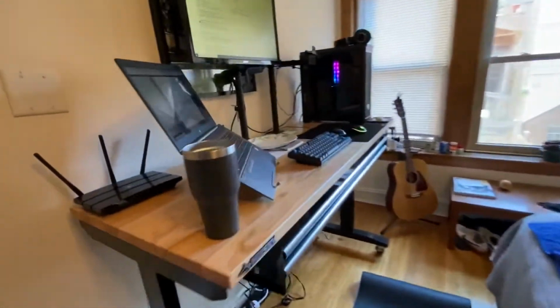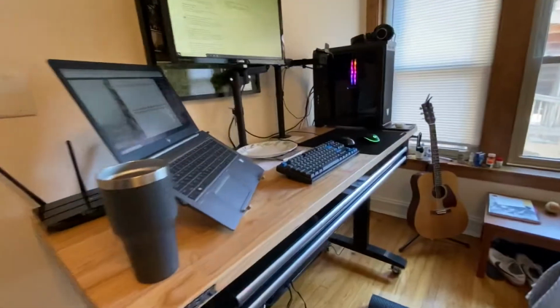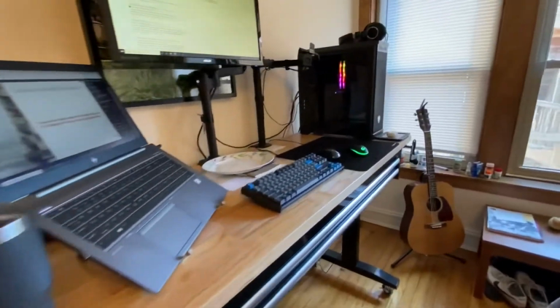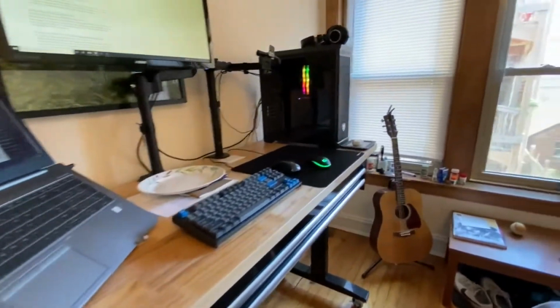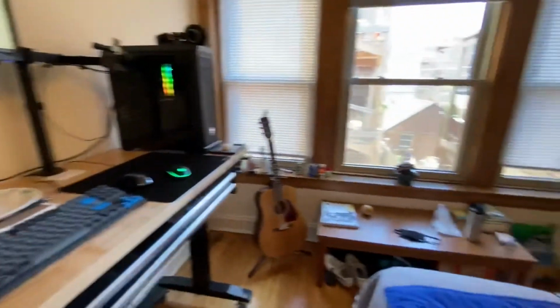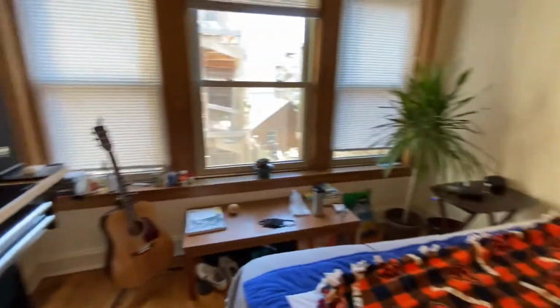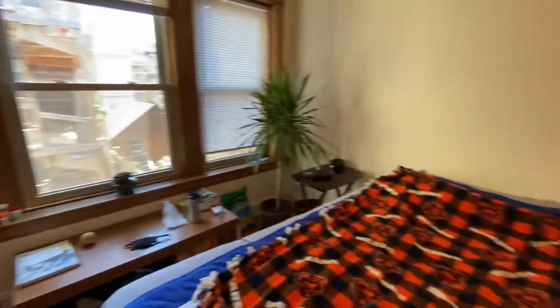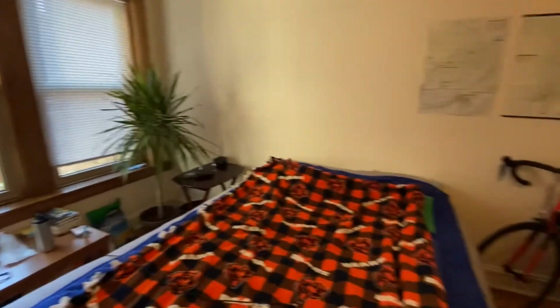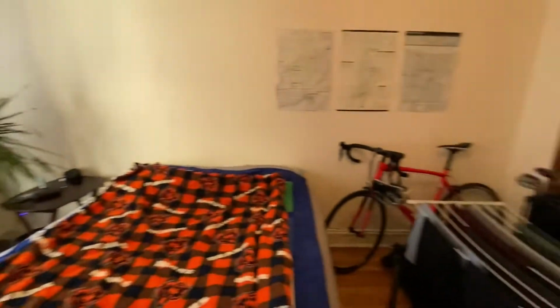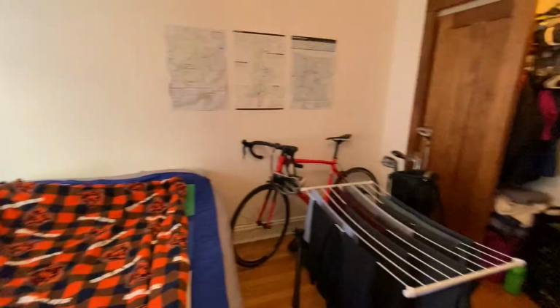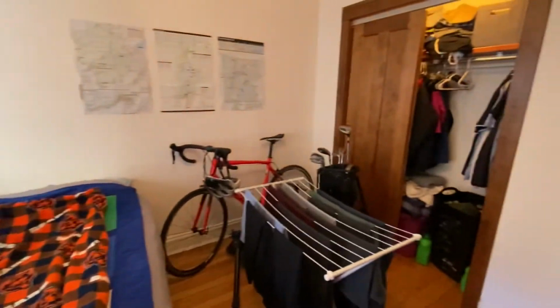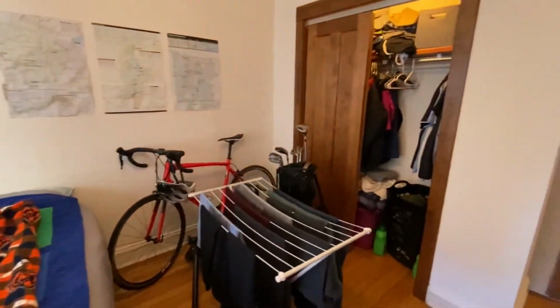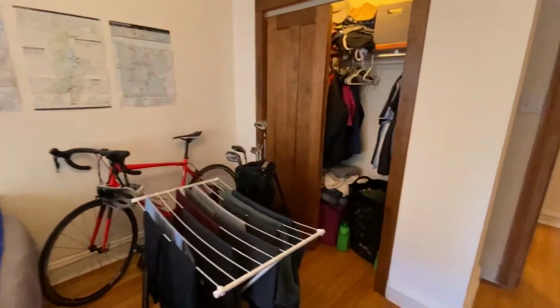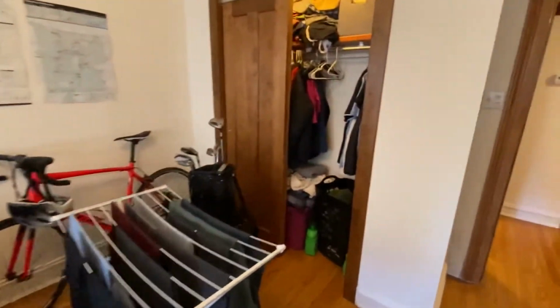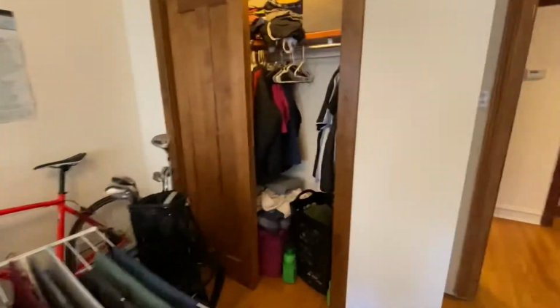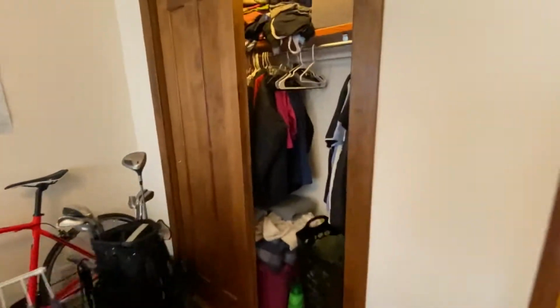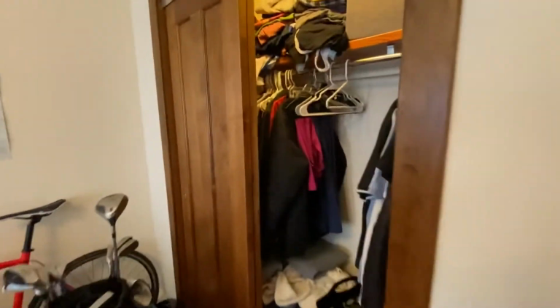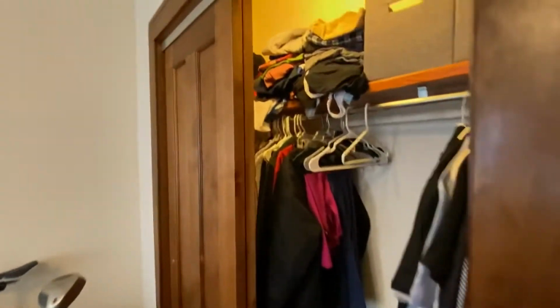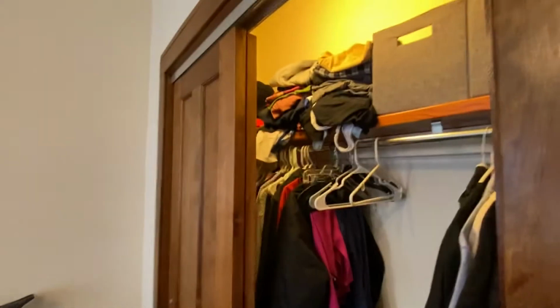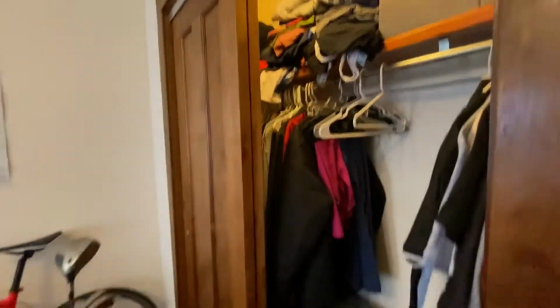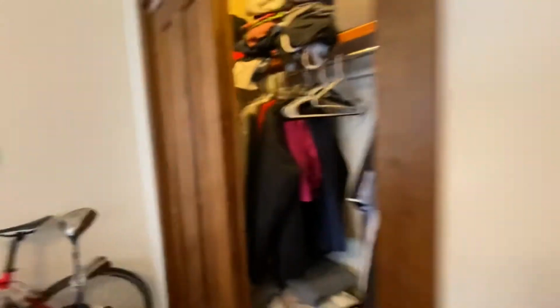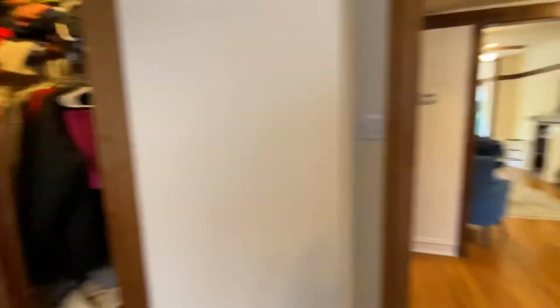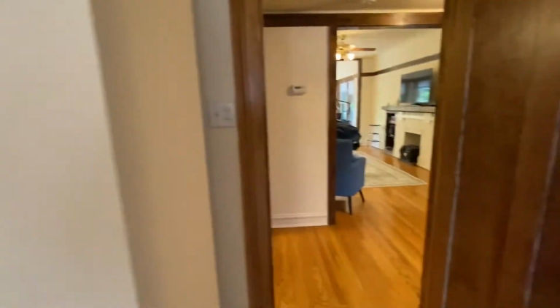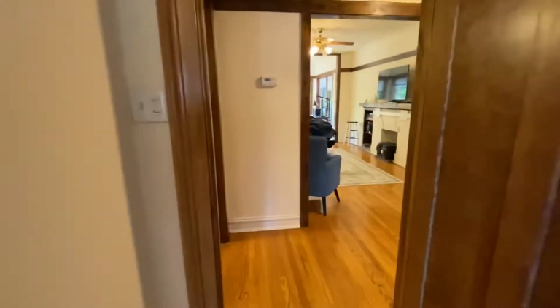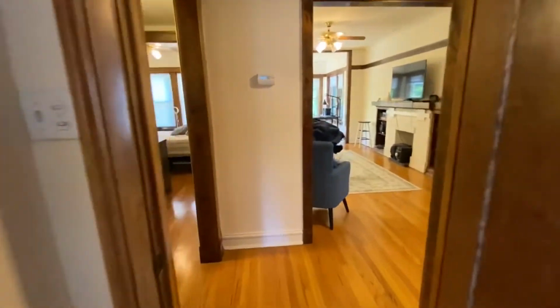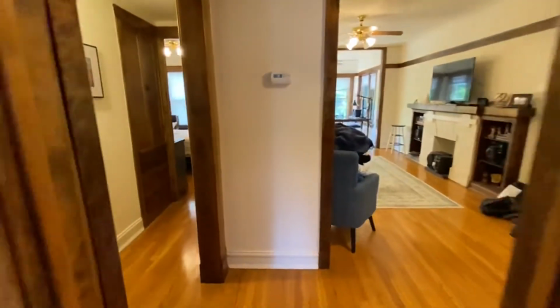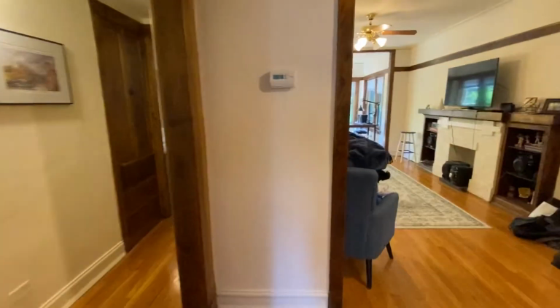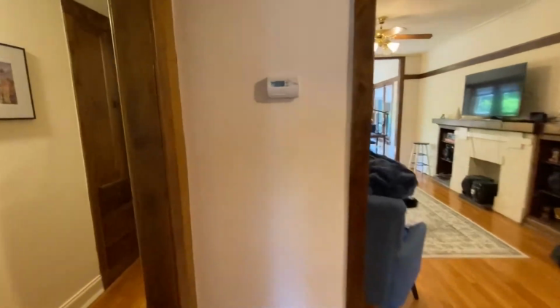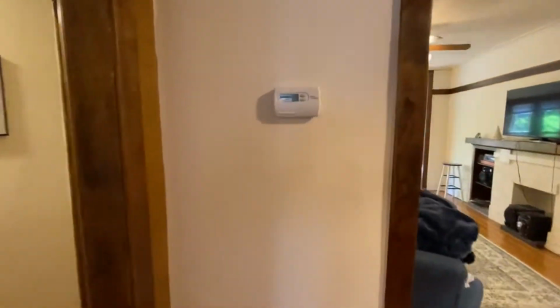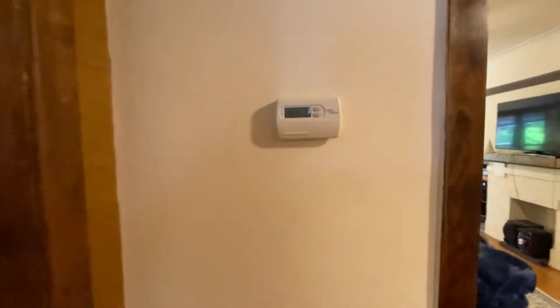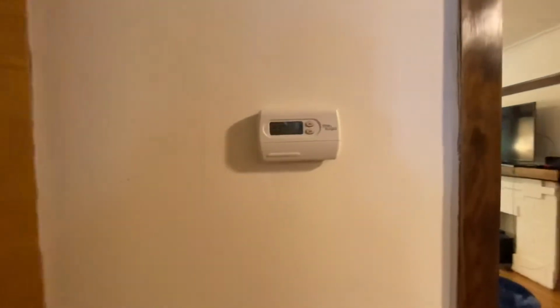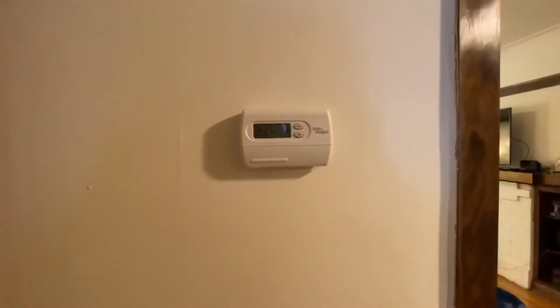As you can see, more than enough space for a desk and a large bed. There's a closet right here, and a thermostat for heat and air conditioning.